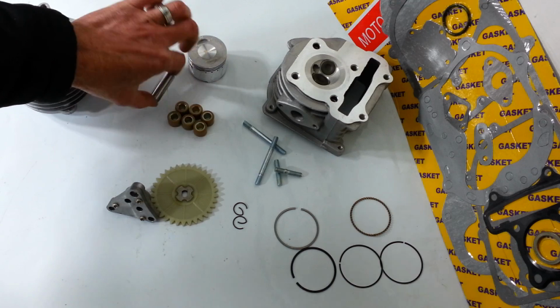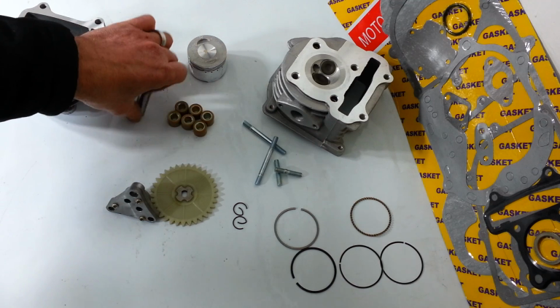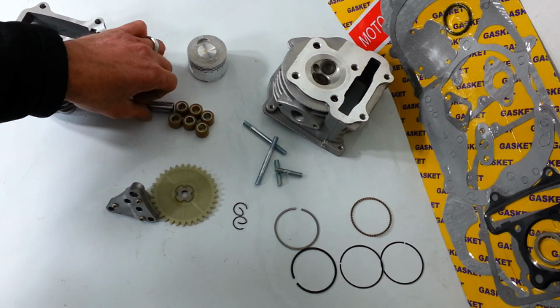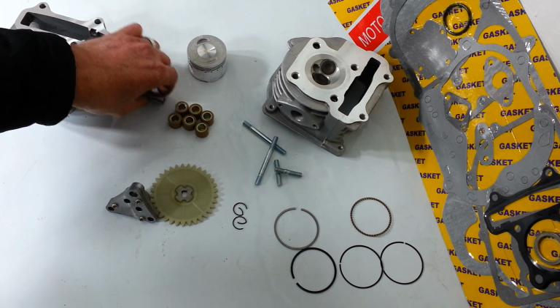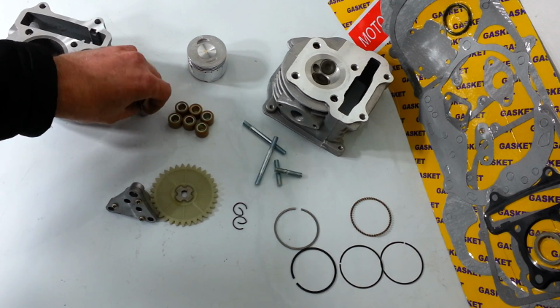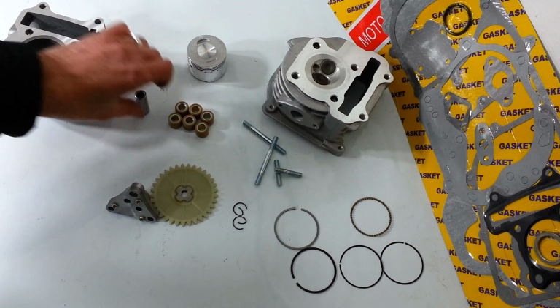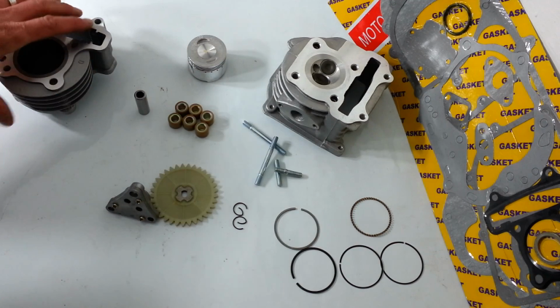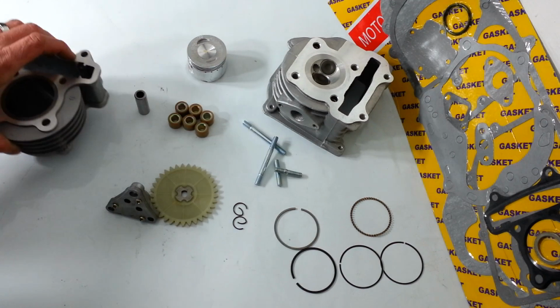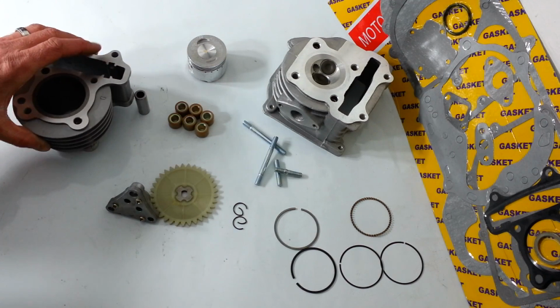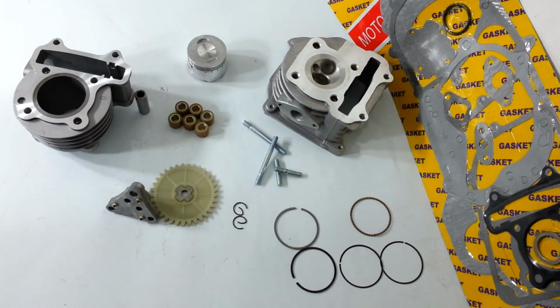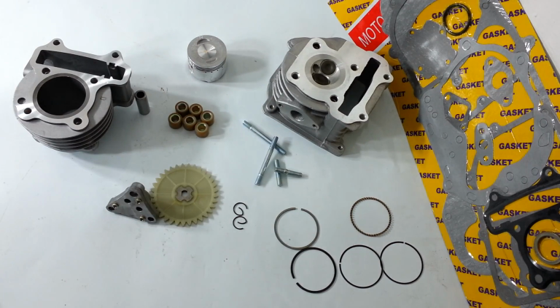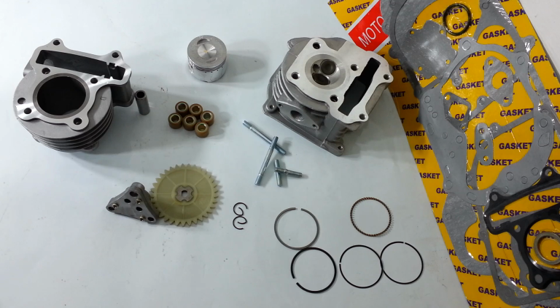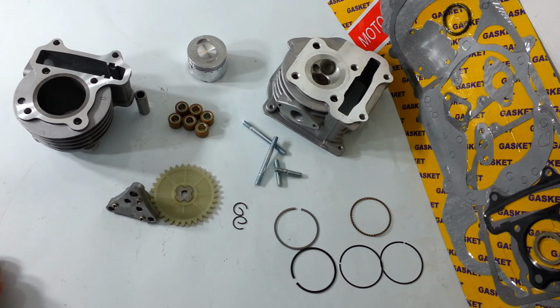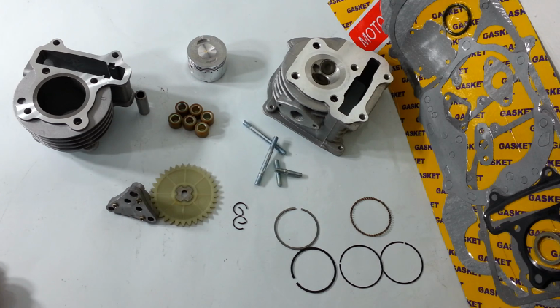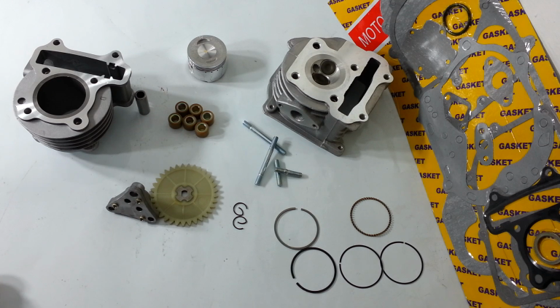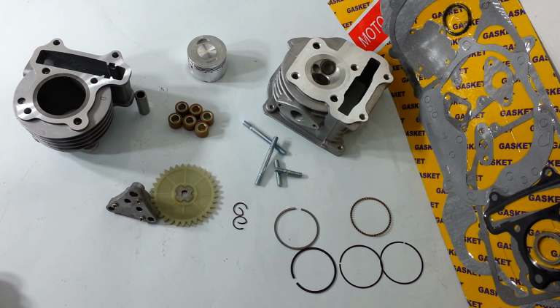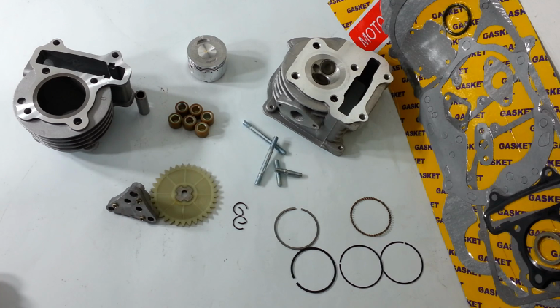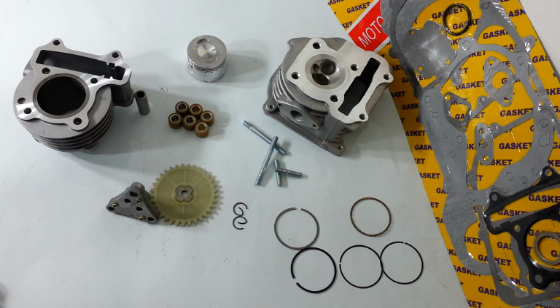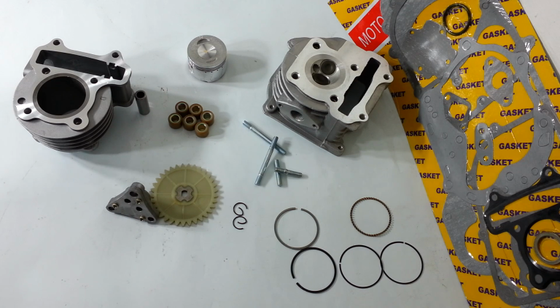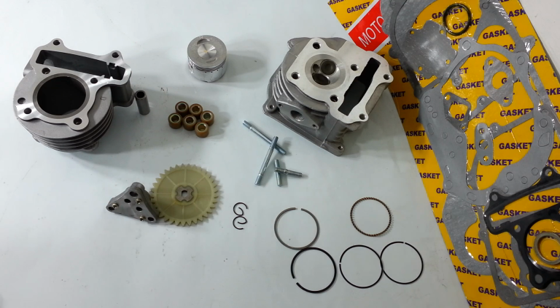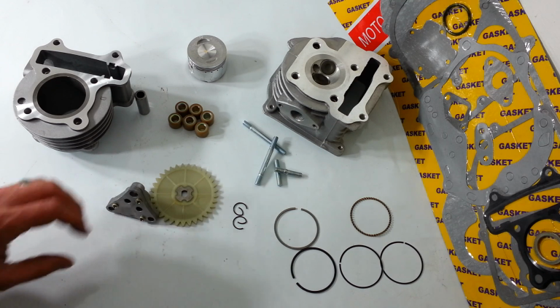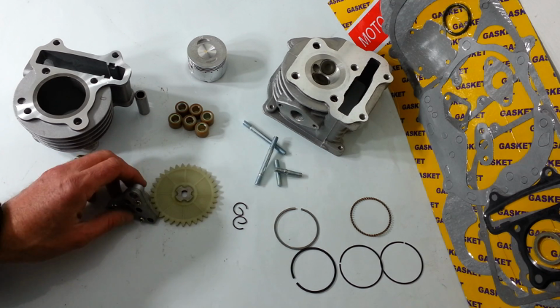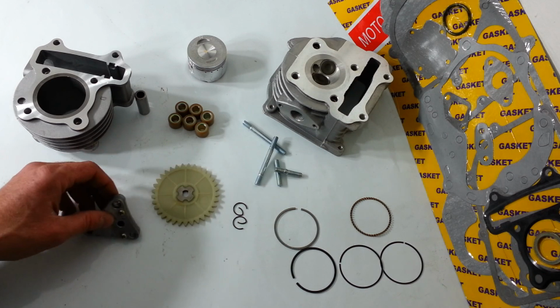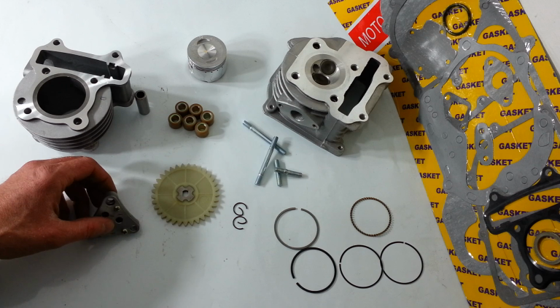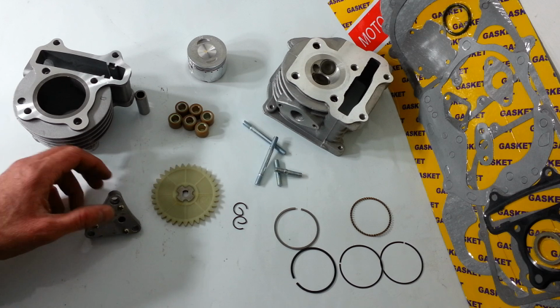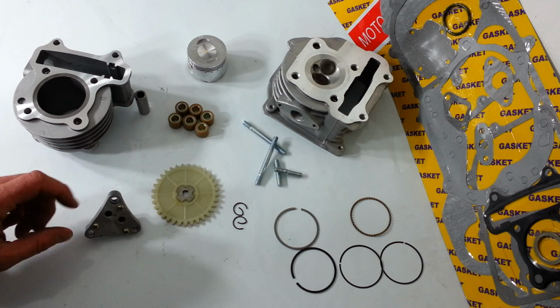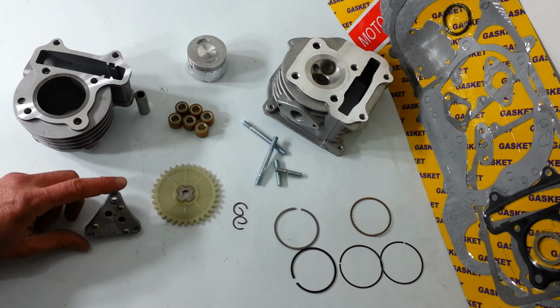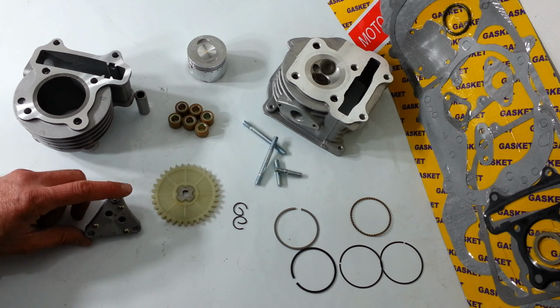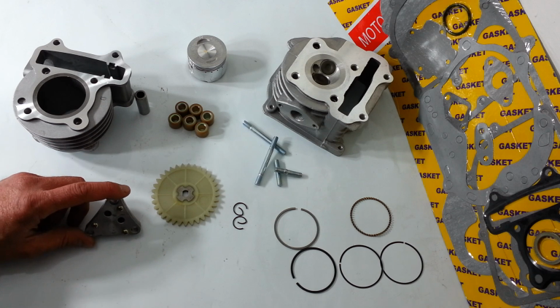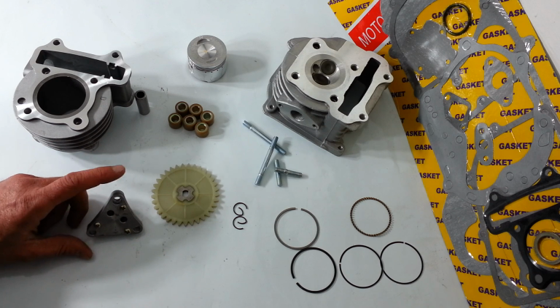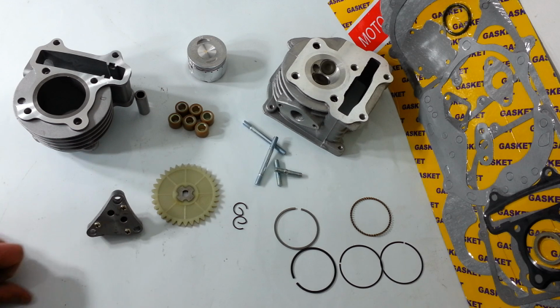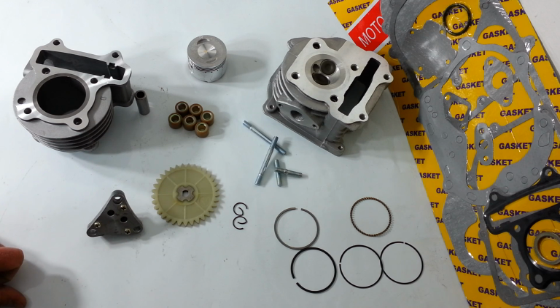When you install this kit, it makes your scooter feel like you've got double the power. Probably in reality it's not double the power, but it sure feels like it. We've installed over 300 of these here in Denver, Colorado.